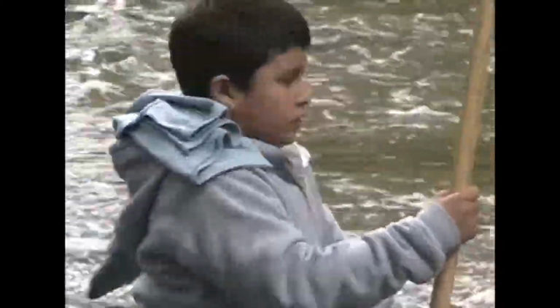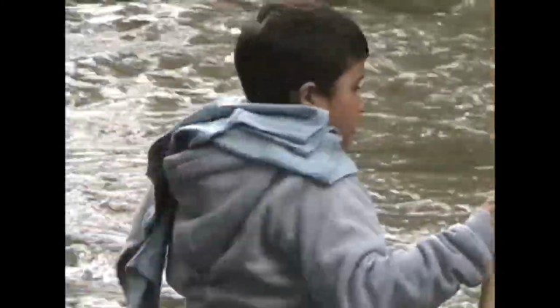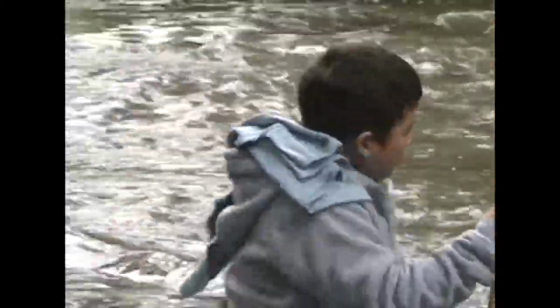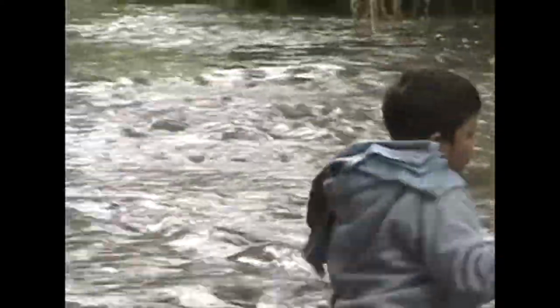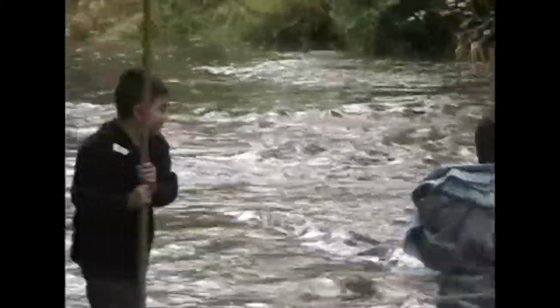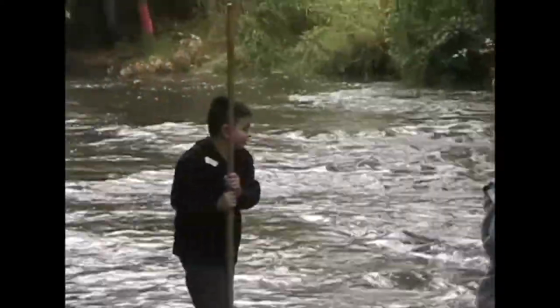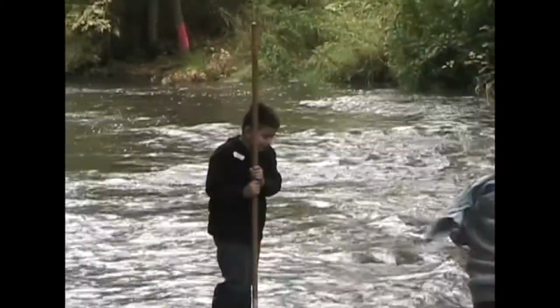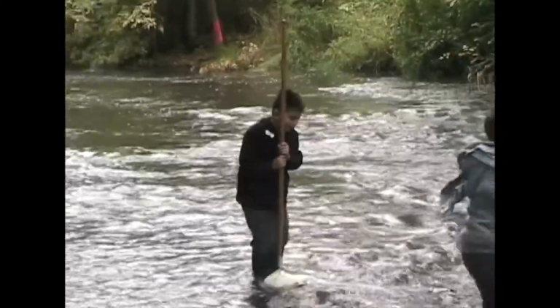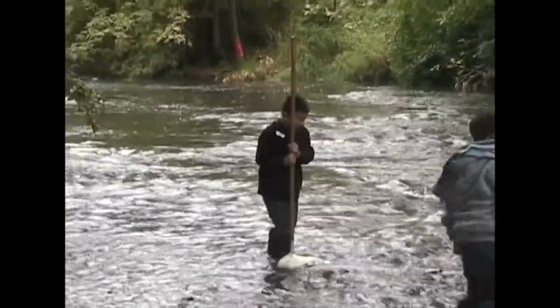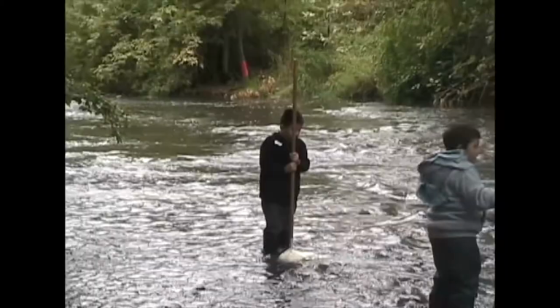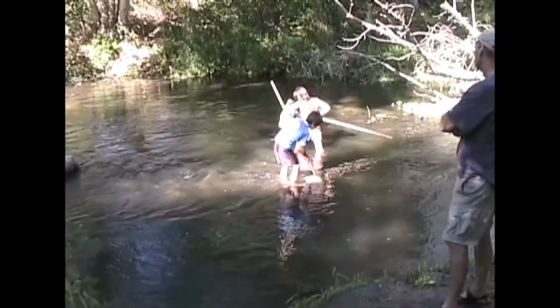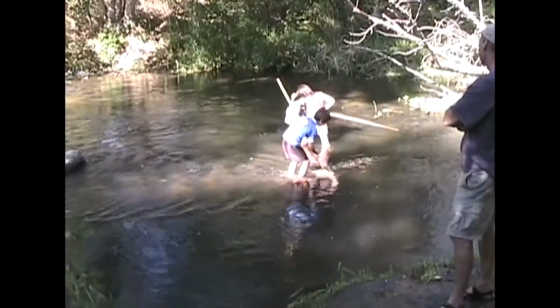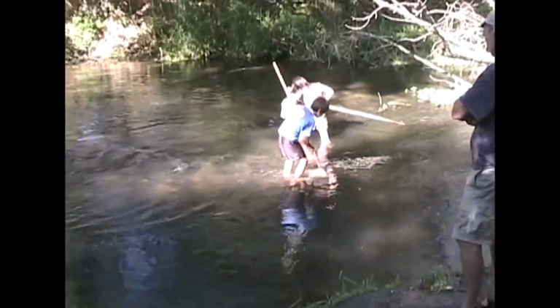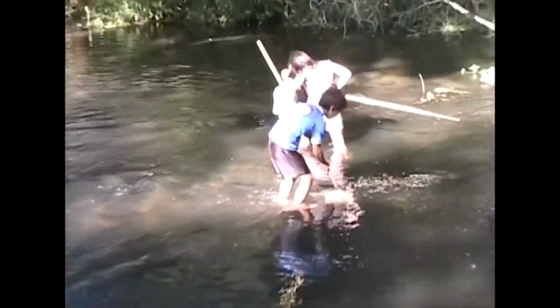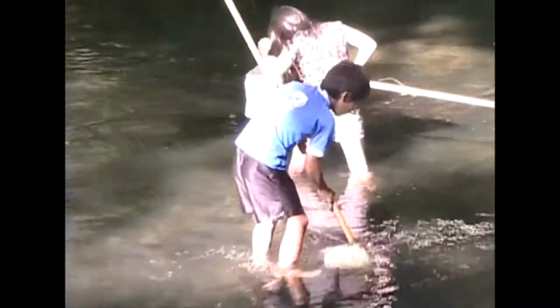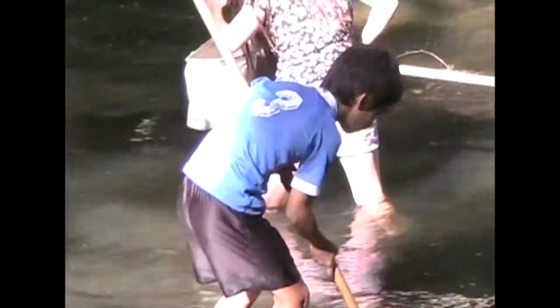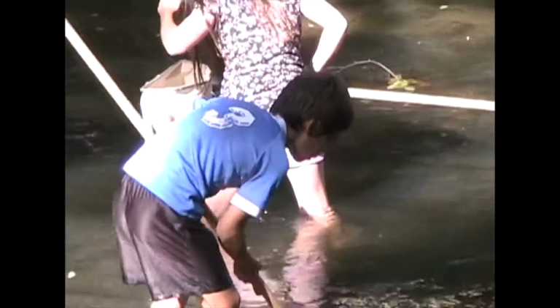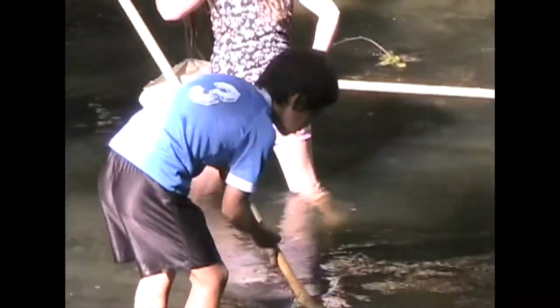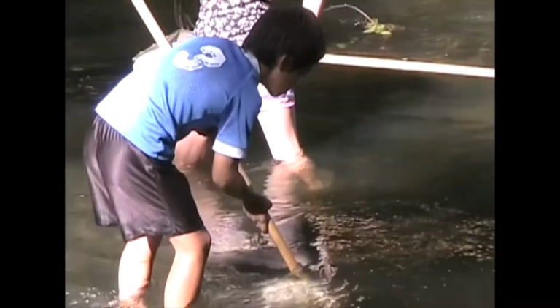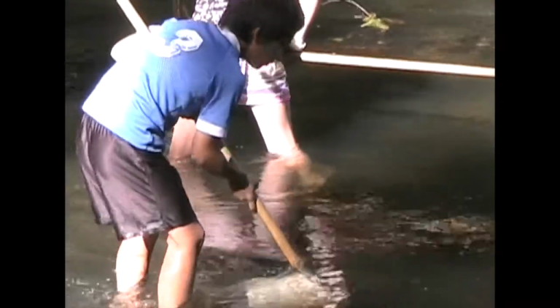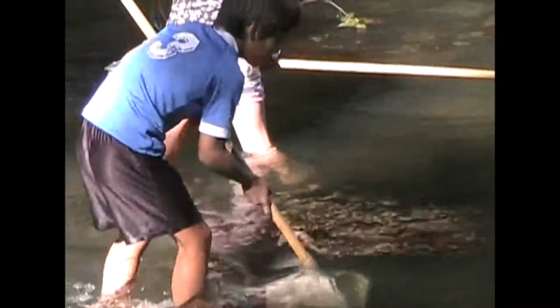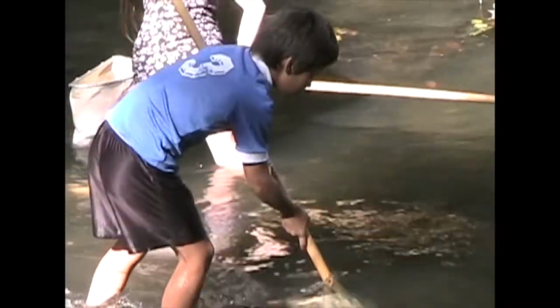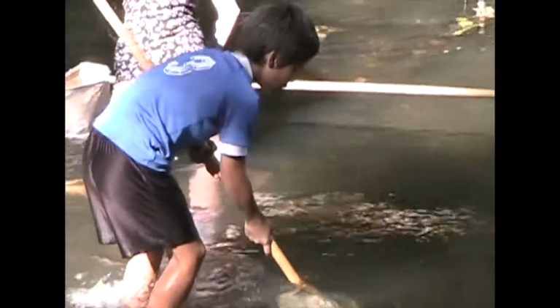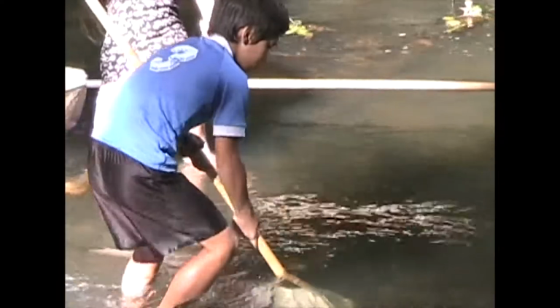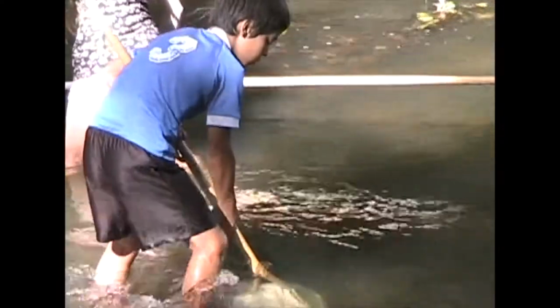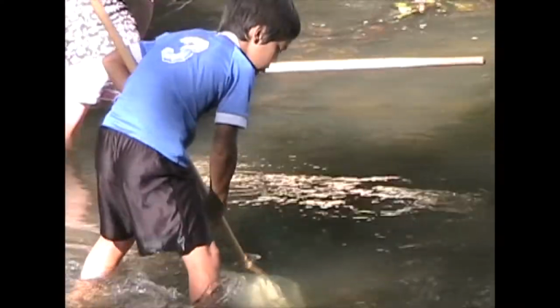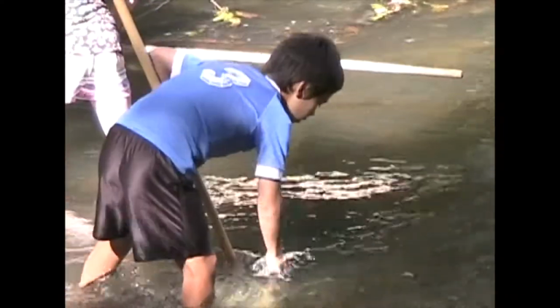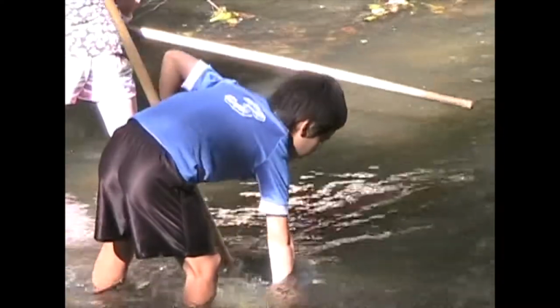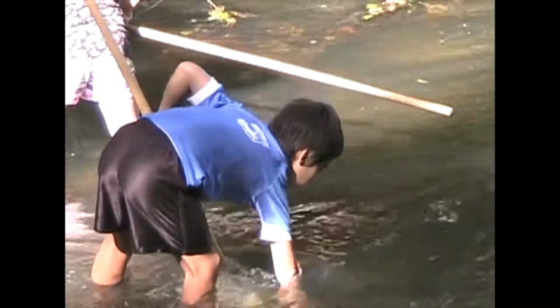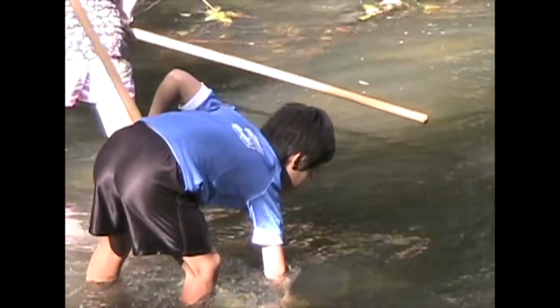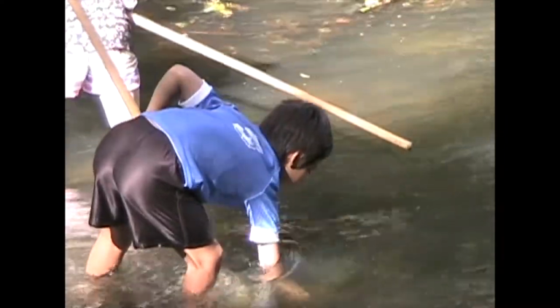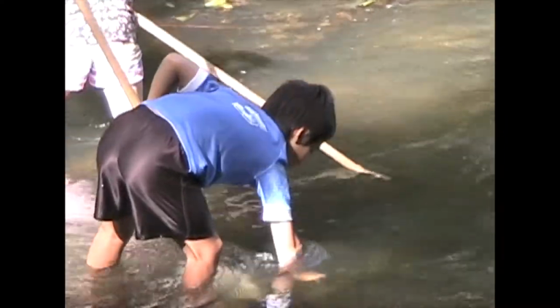There are two basic techniques for a collection like this: using your feet to agitate the rocks, or moving the rocks with your hands and then catching what comes out with the net.